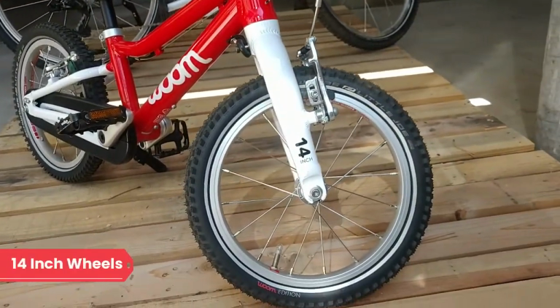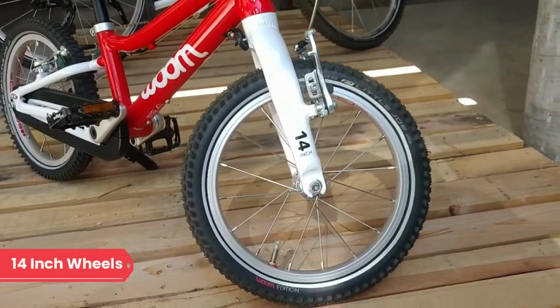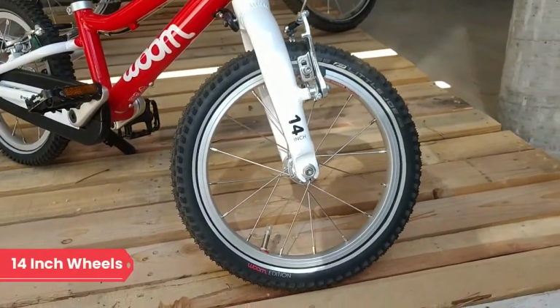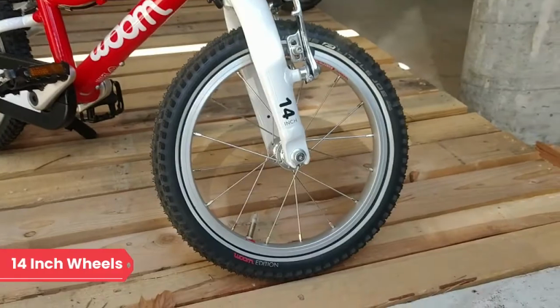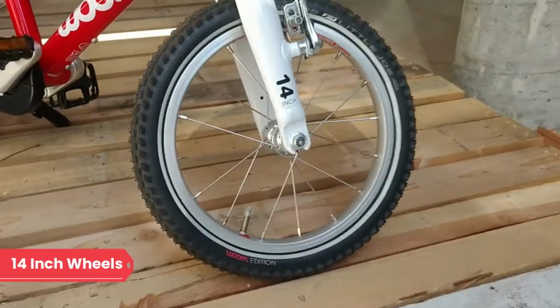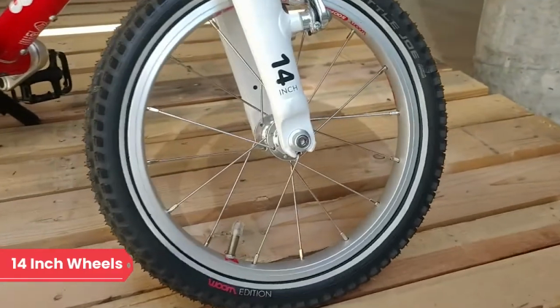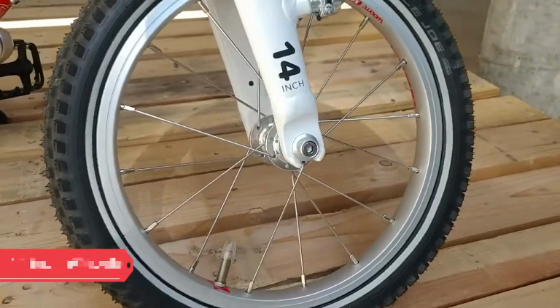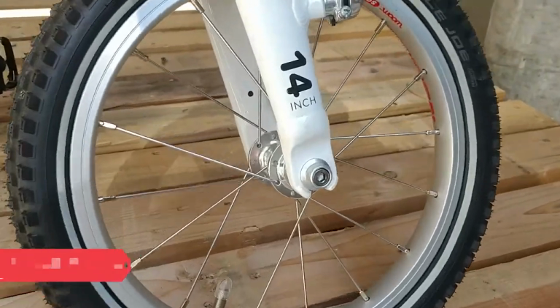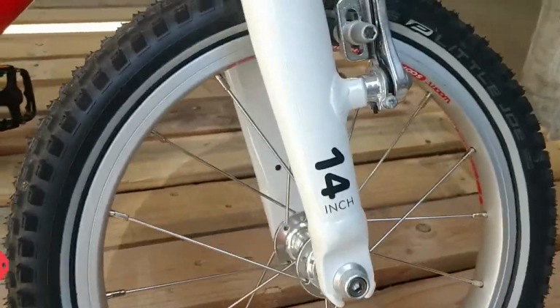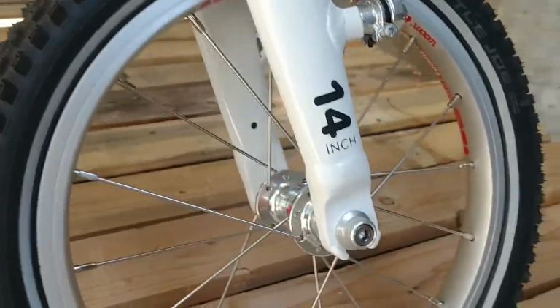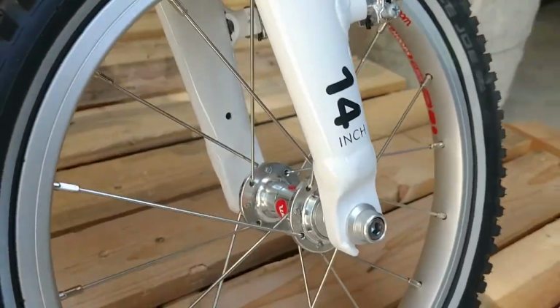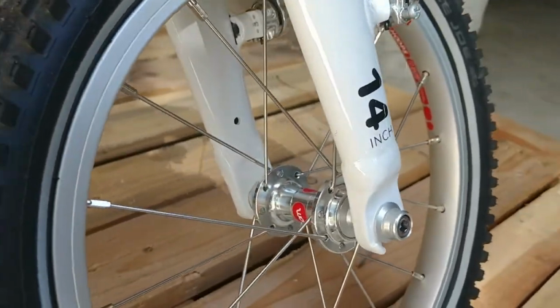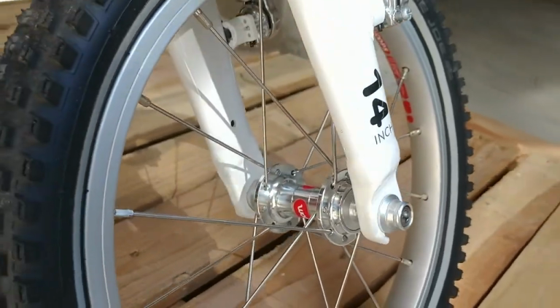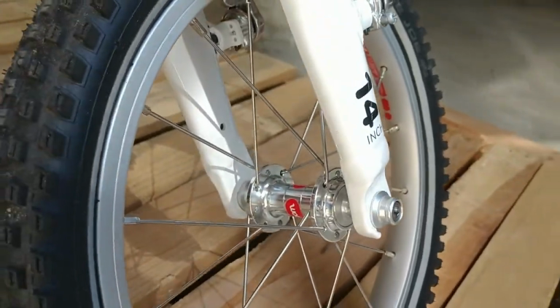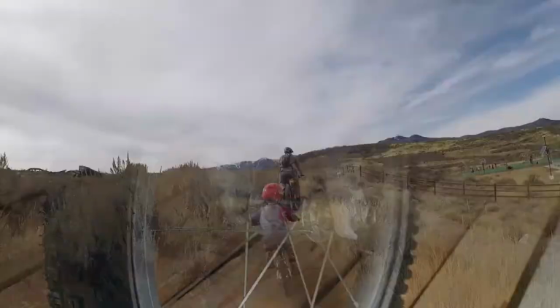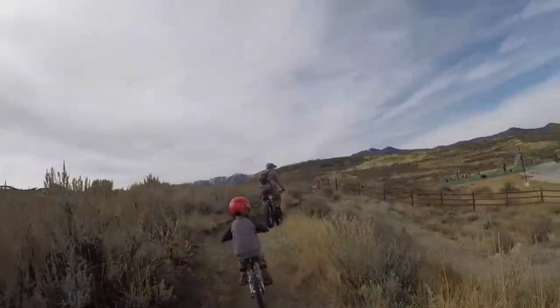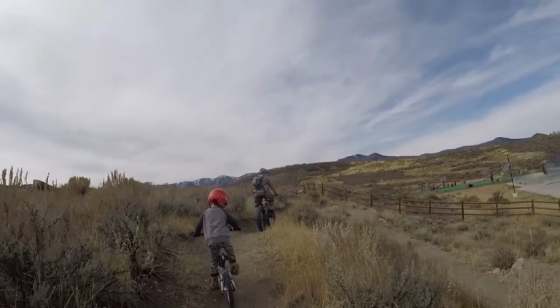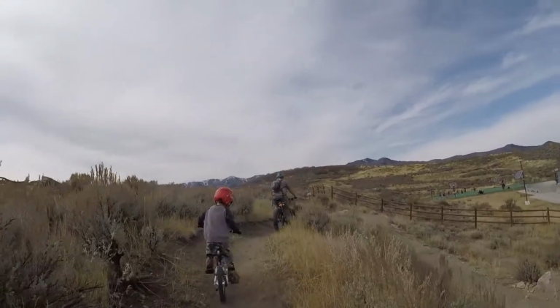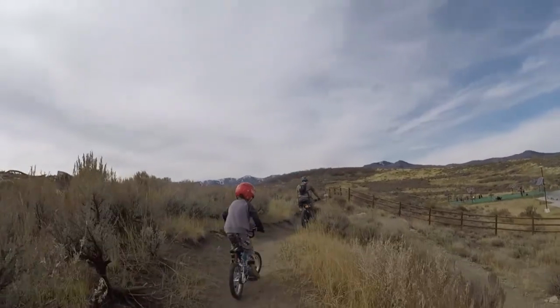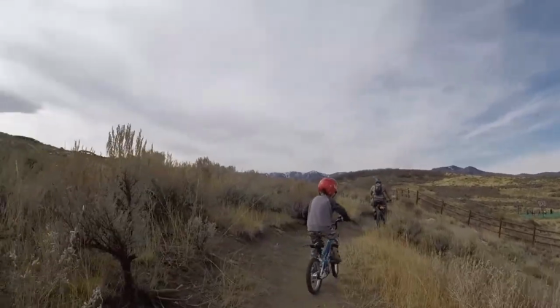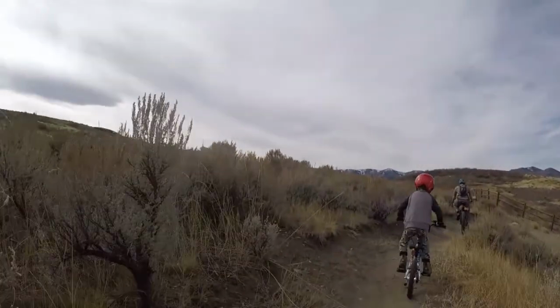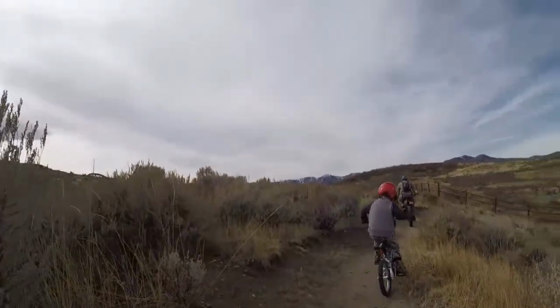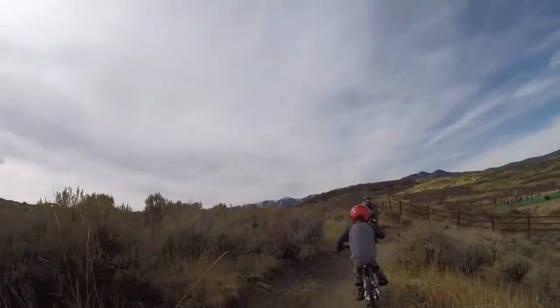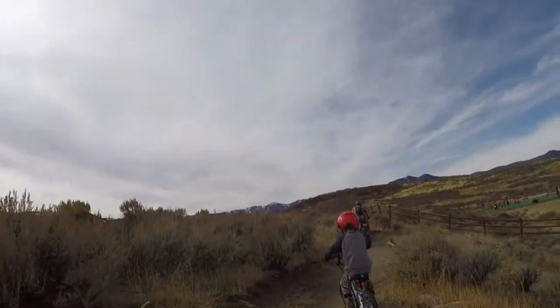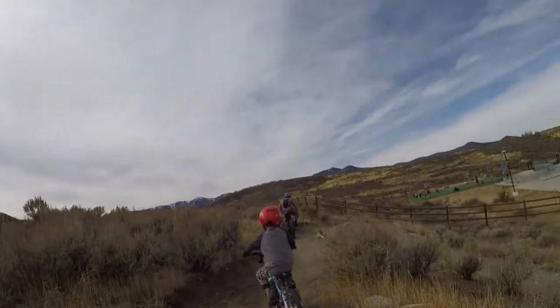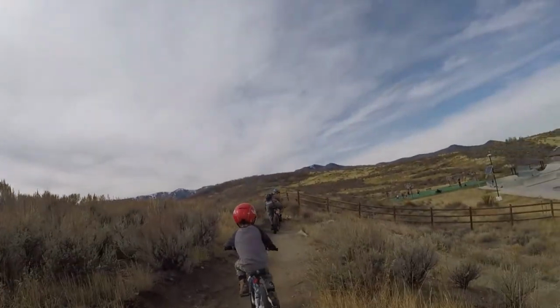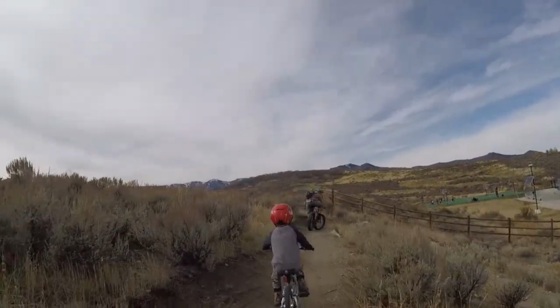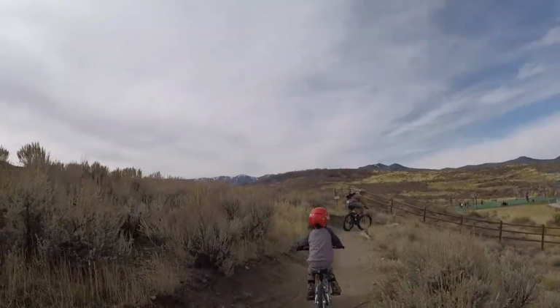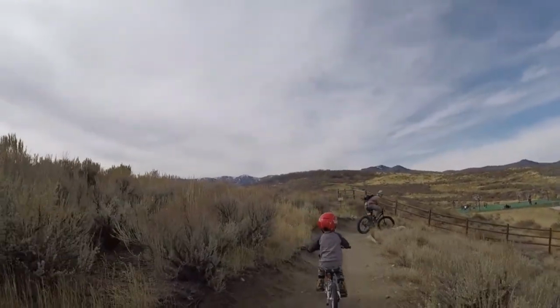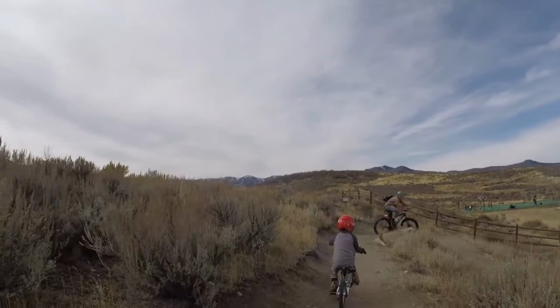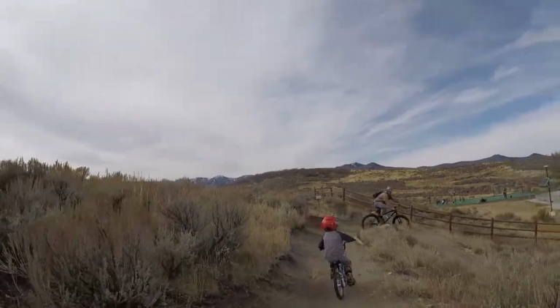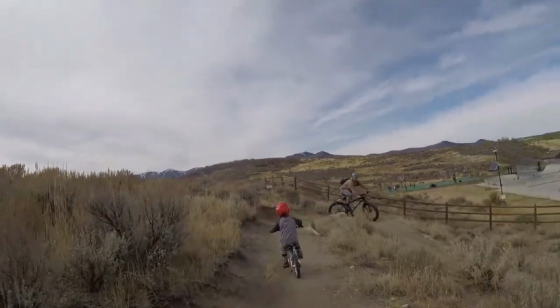The Womb 2 boasts 14-inch wheels, which are the perfect size for a first pedal bike. Compared to 12-inch wheels, the 14-inch wheels make a big difference in a kid's ability to ride up and over obstacles.